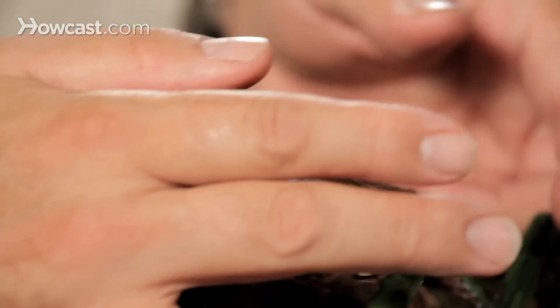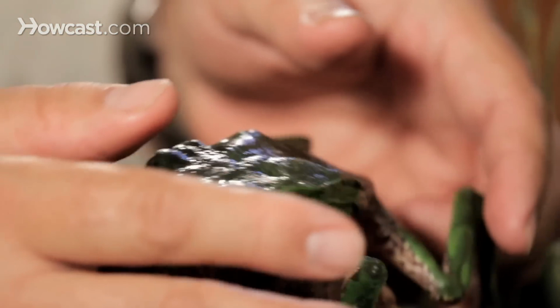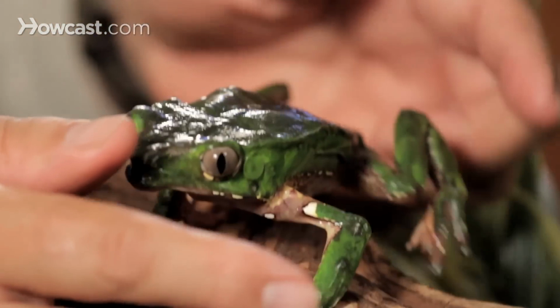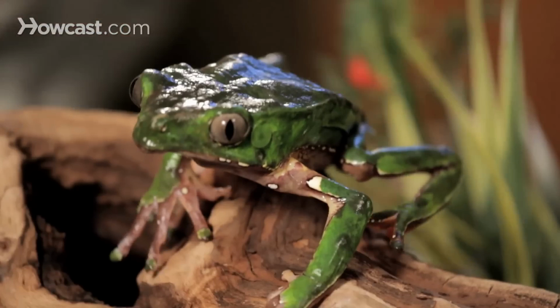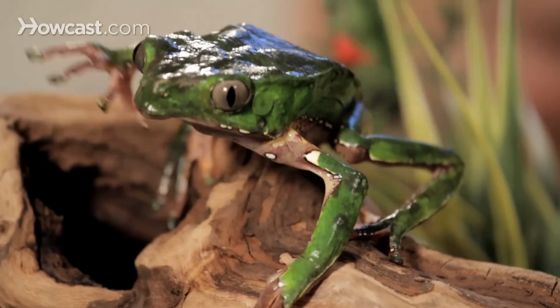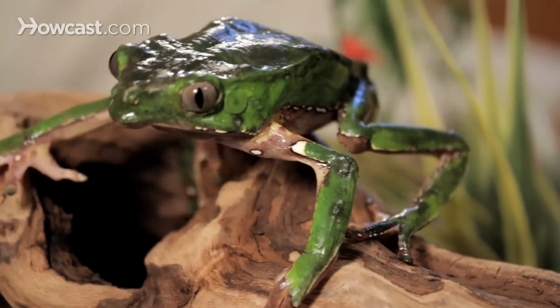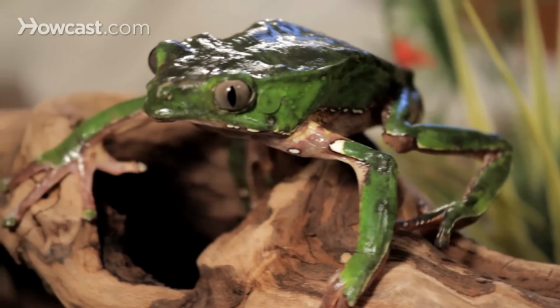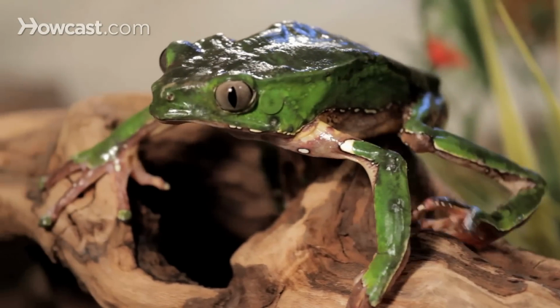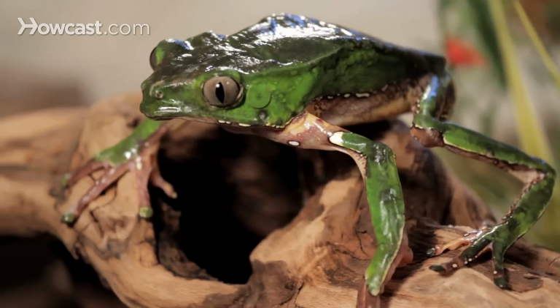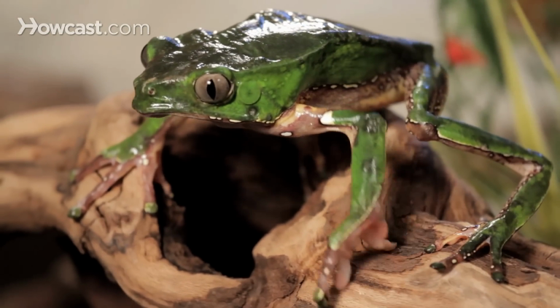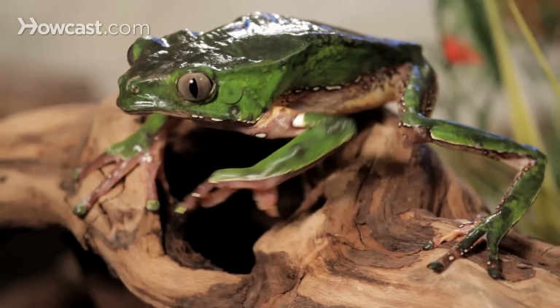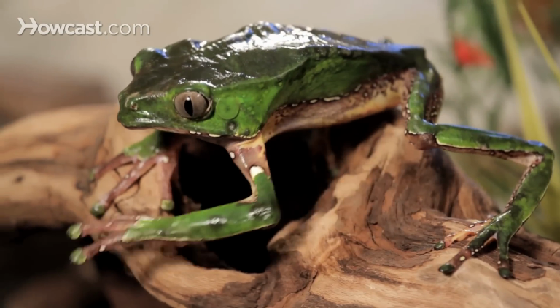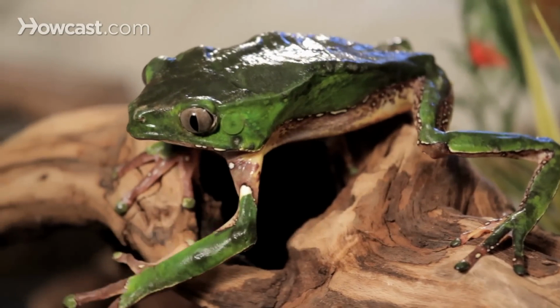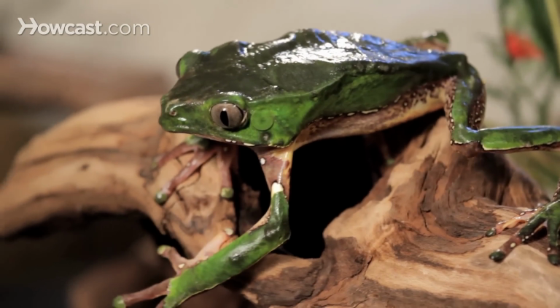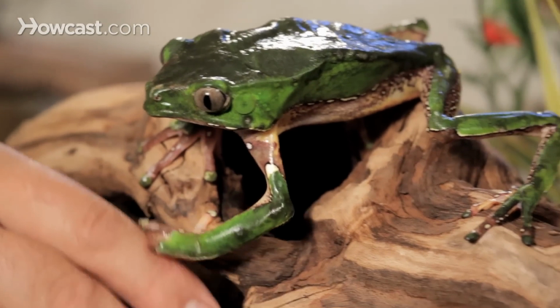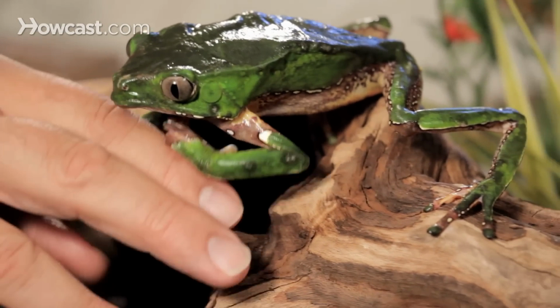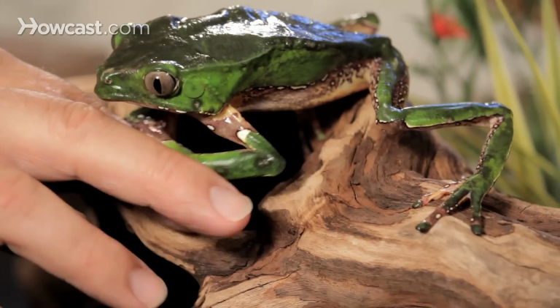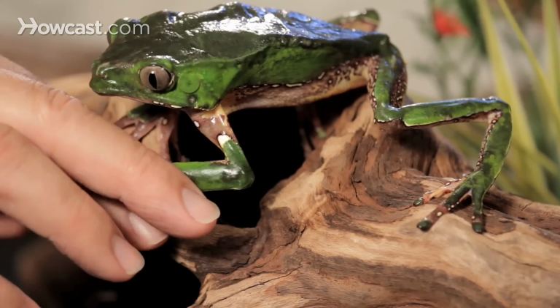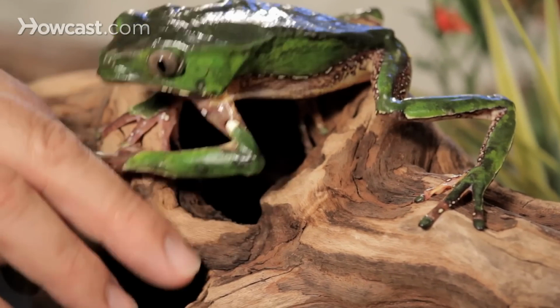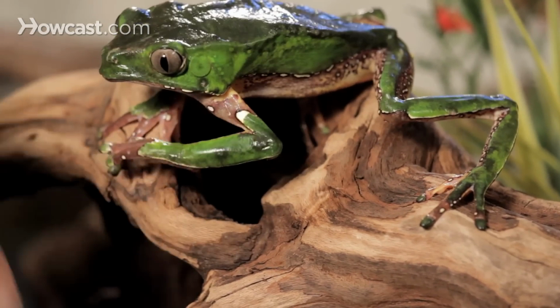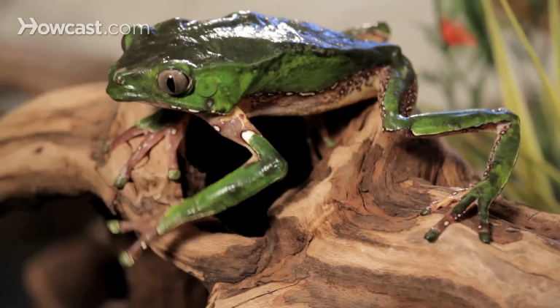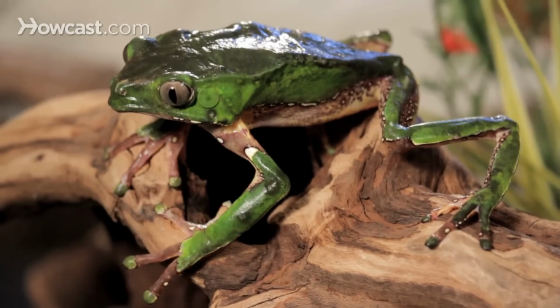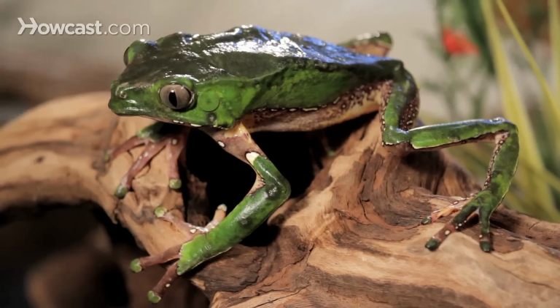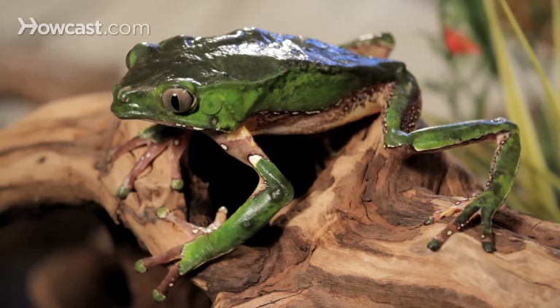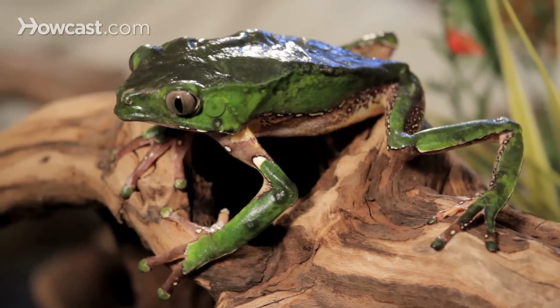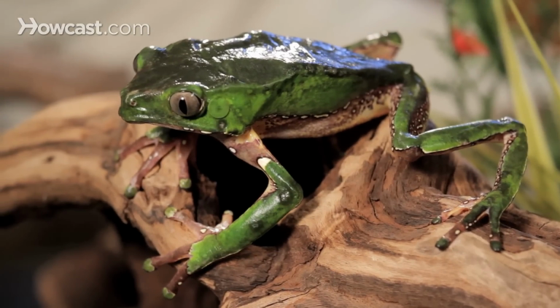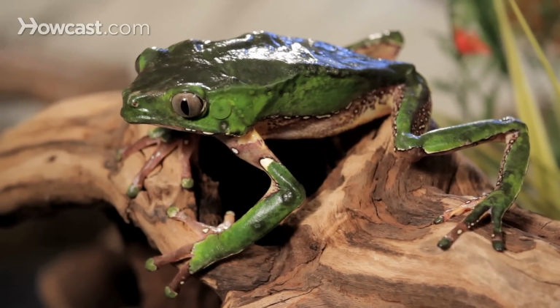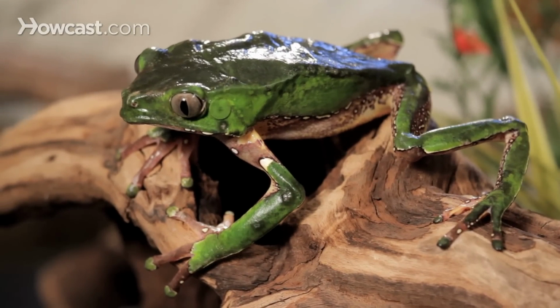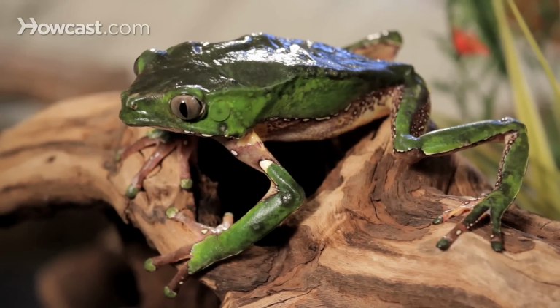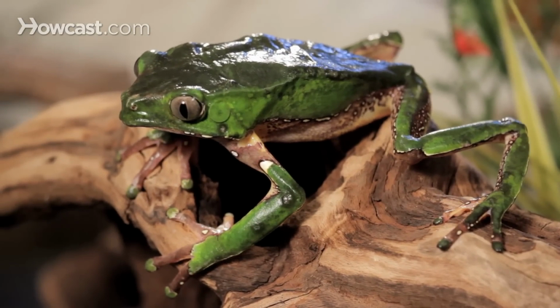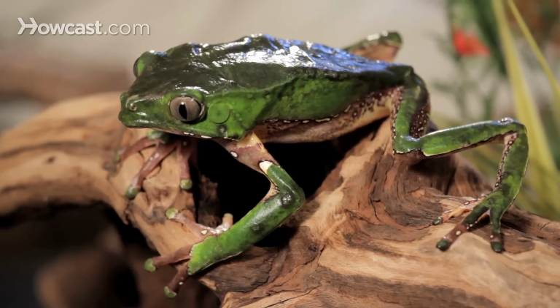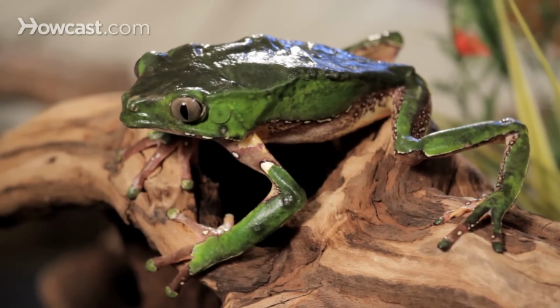They all have the same types of movements. They're one of my favorite things to talk about with children in schools when we go and do presentations about adaptations, because this frog has adapted to his environment.